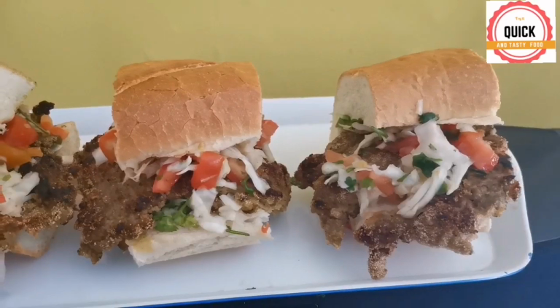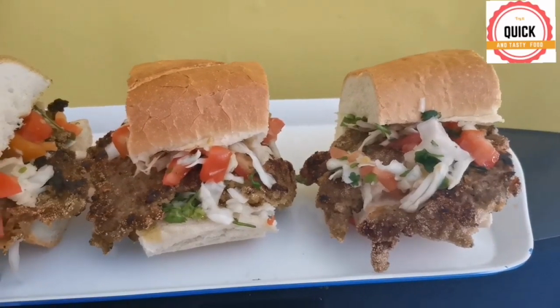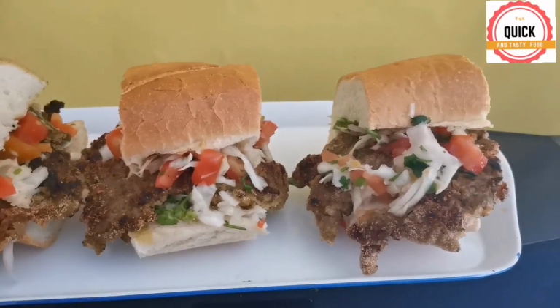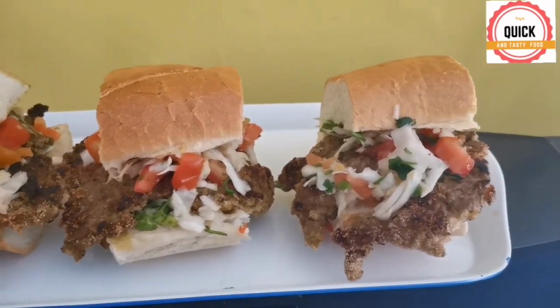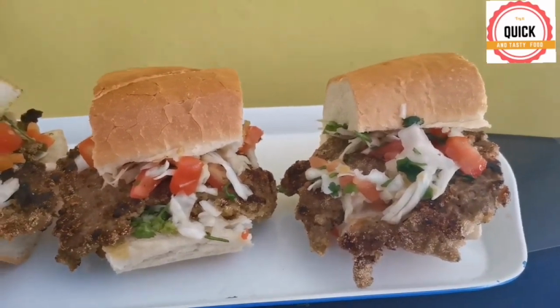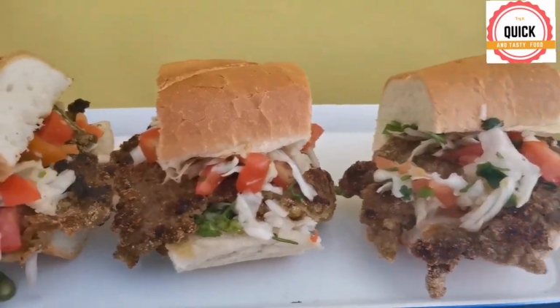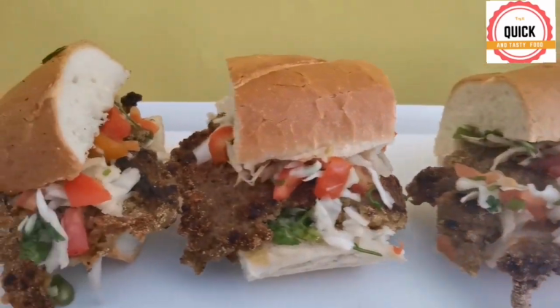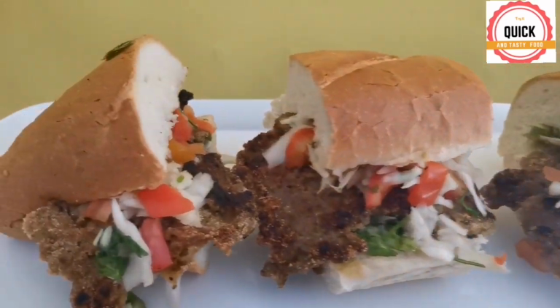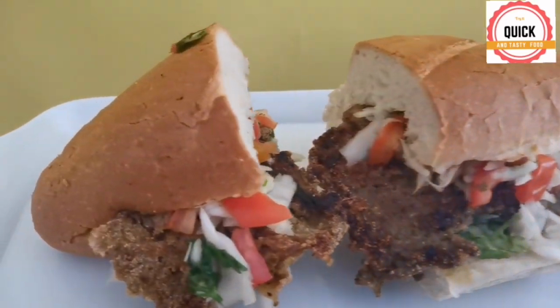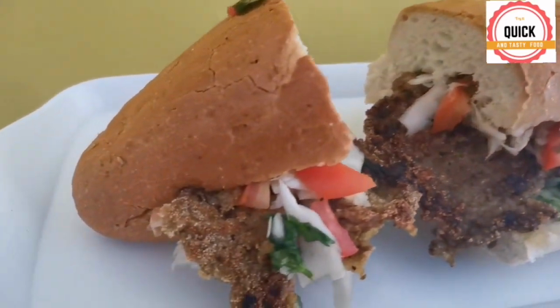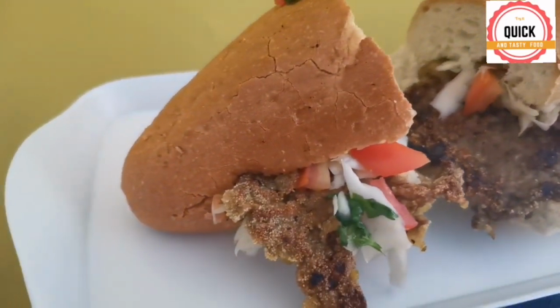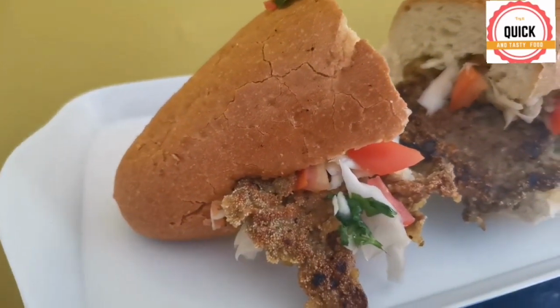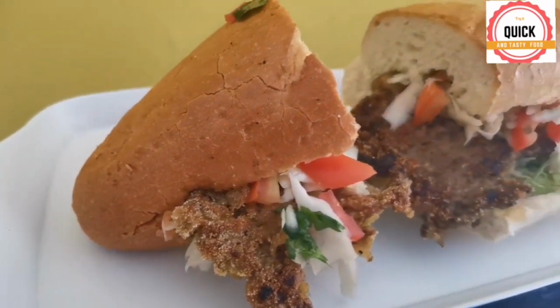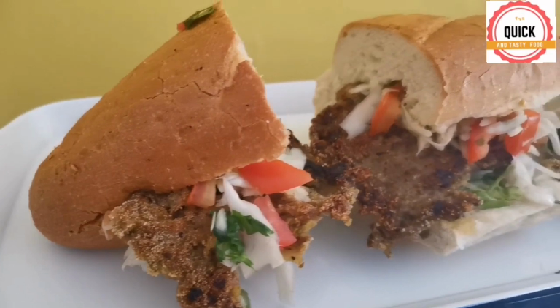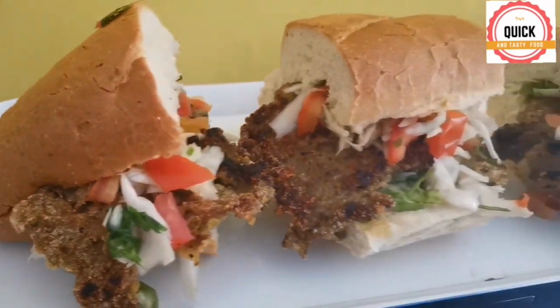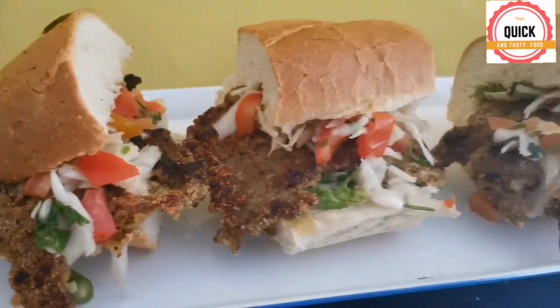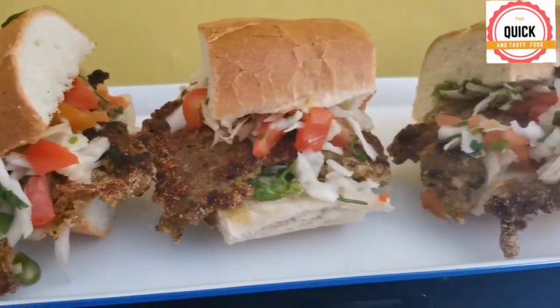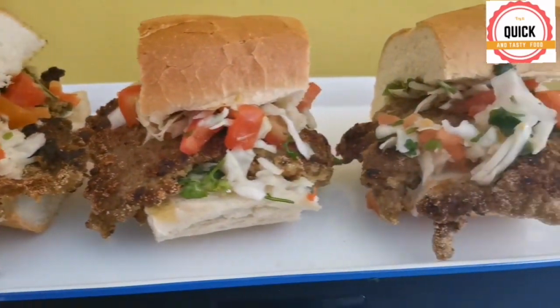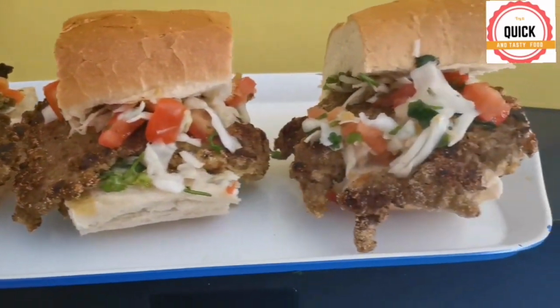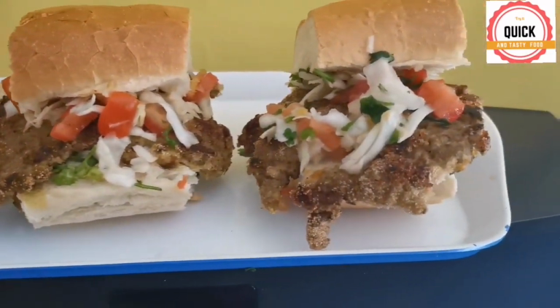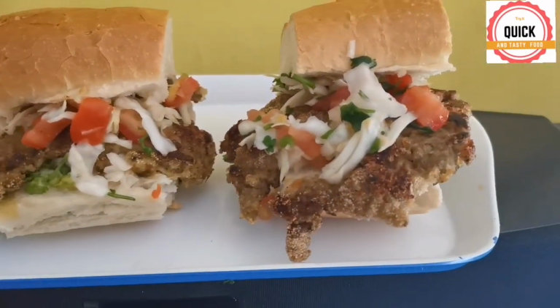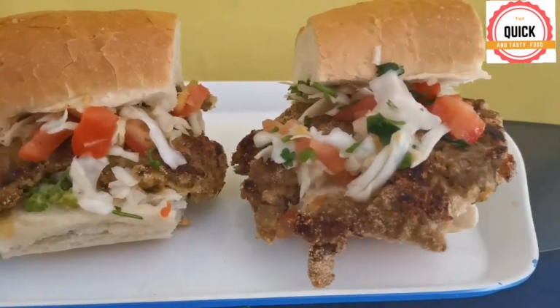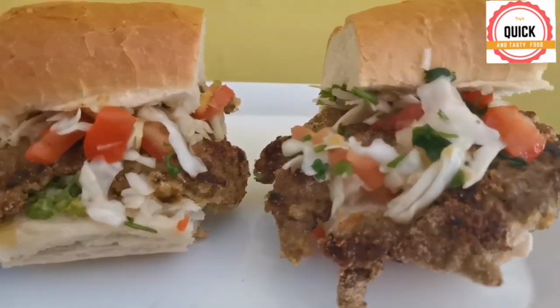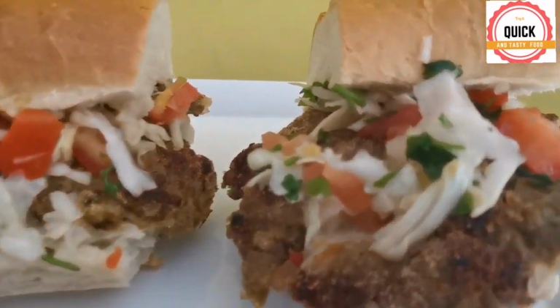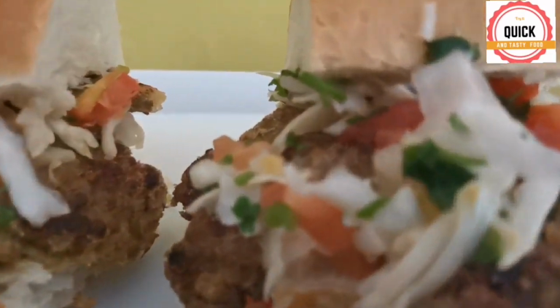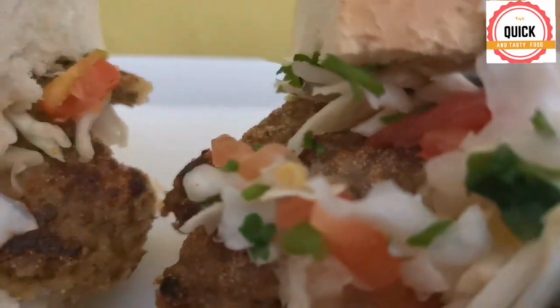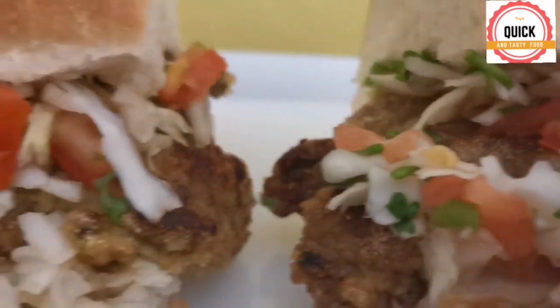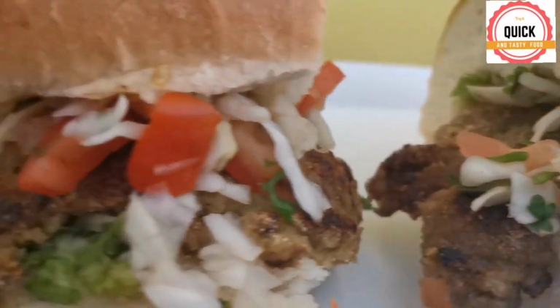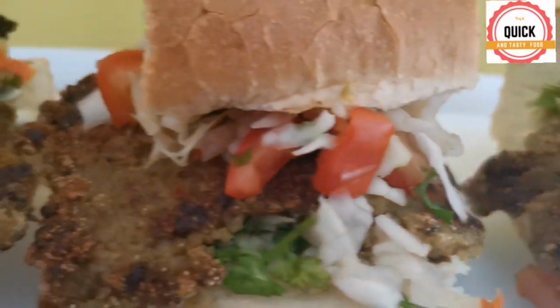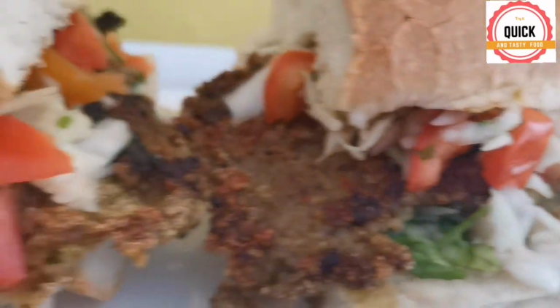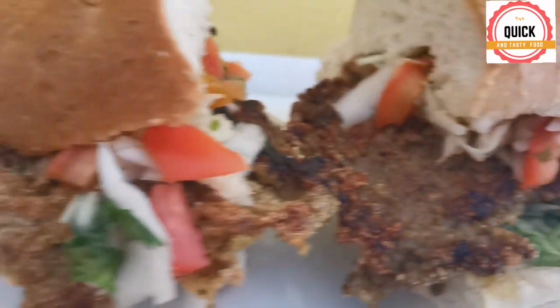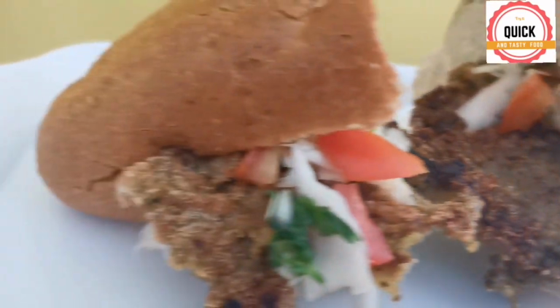Hi guys, I'm Caleb and I'm so hungry, so I decided to make some beef cutlets. Beef cutlets are street food of Goa. Let's start making the beef cutlet.